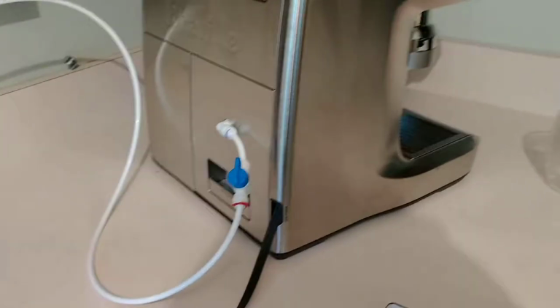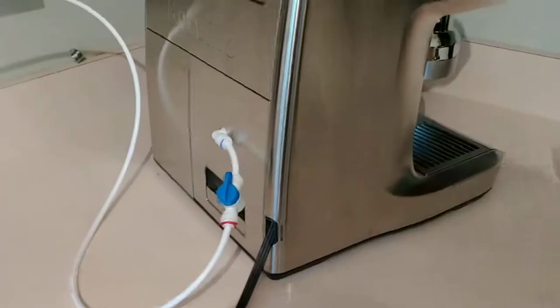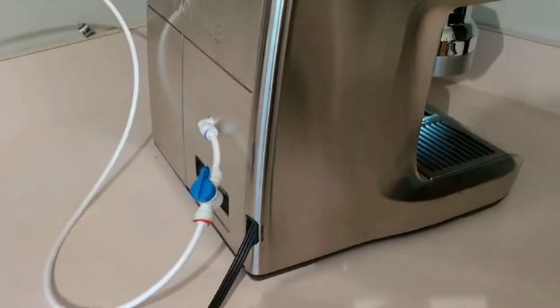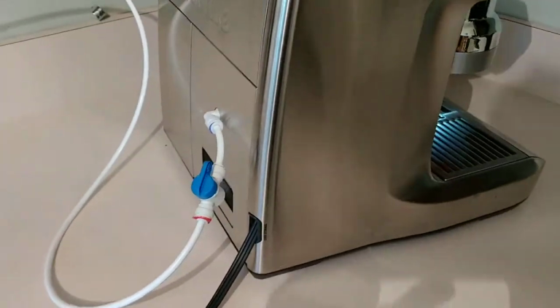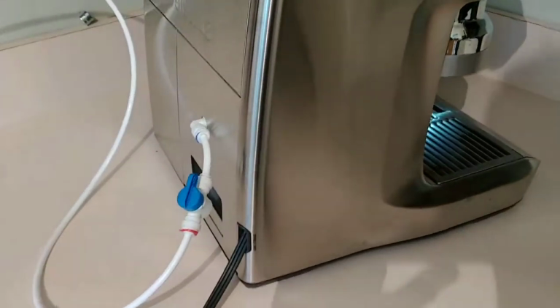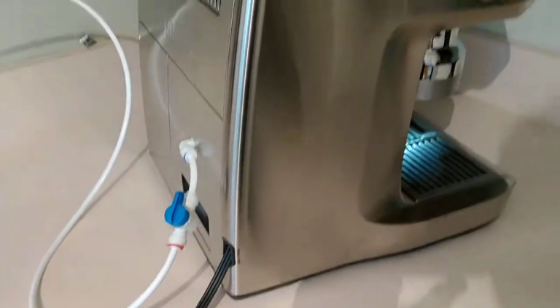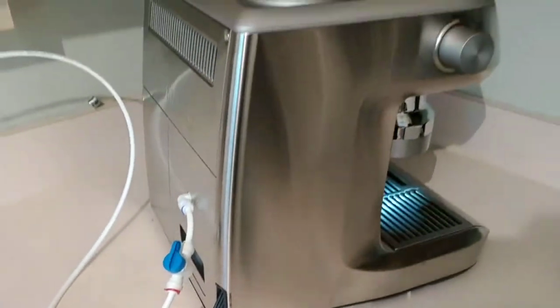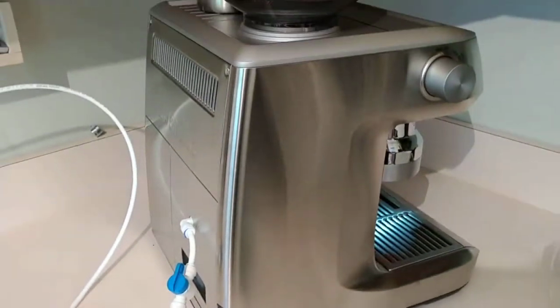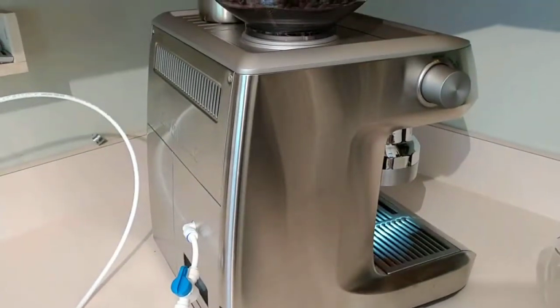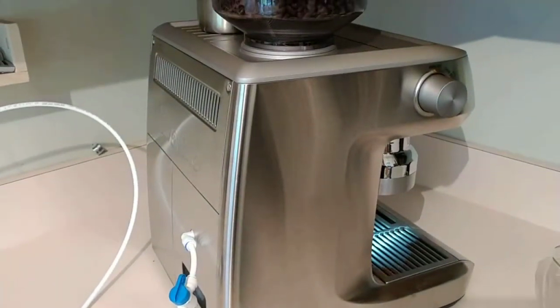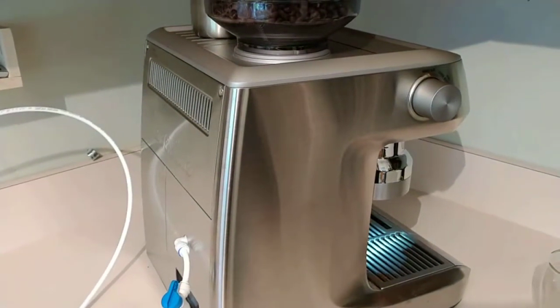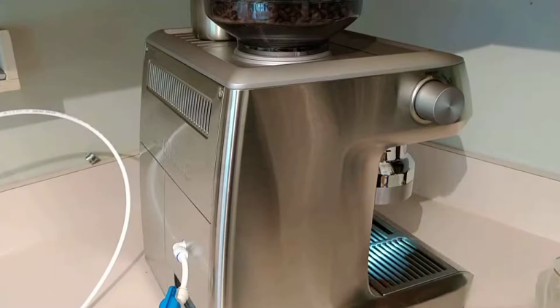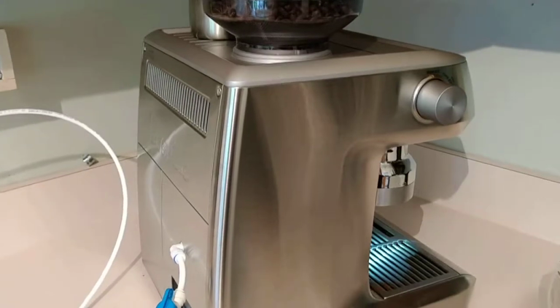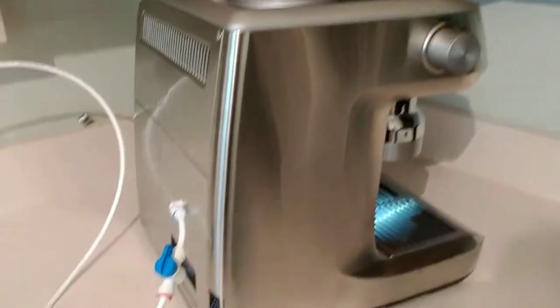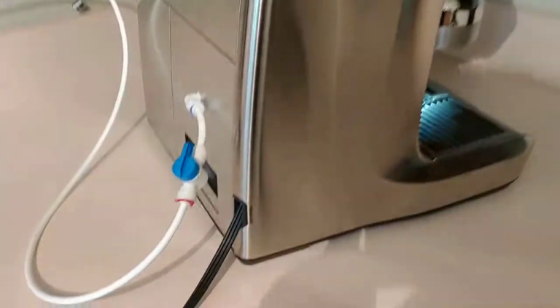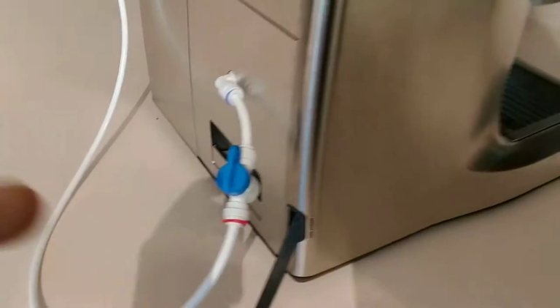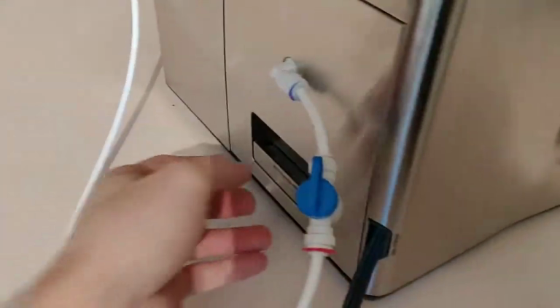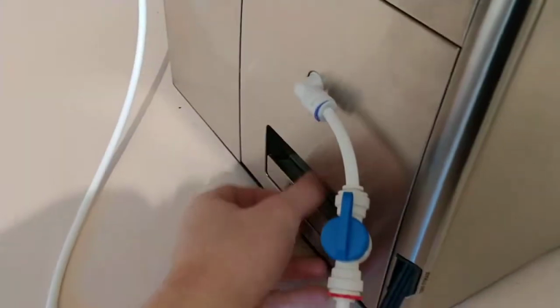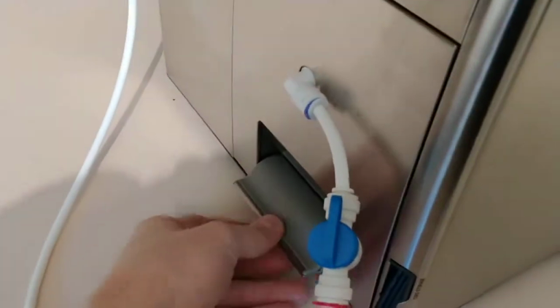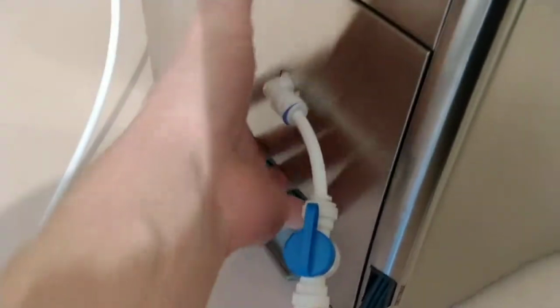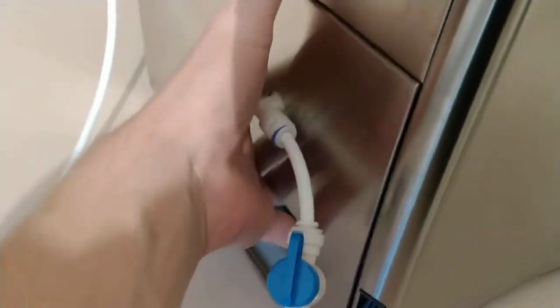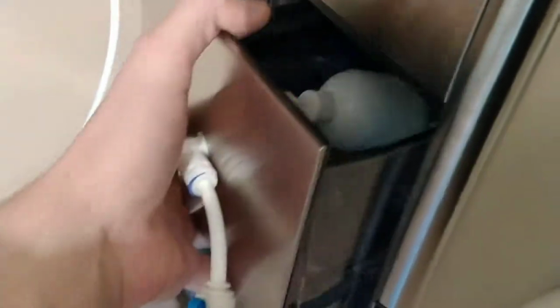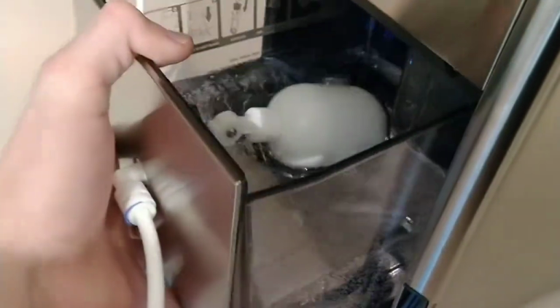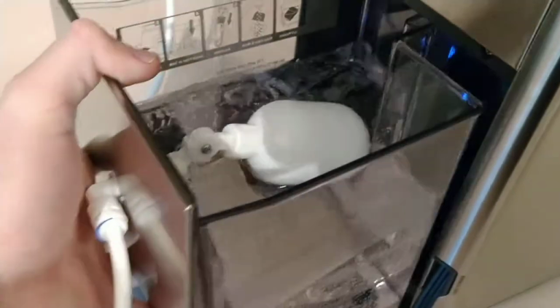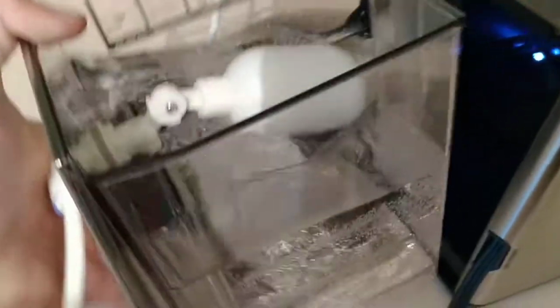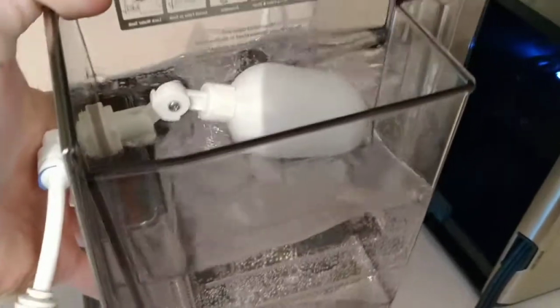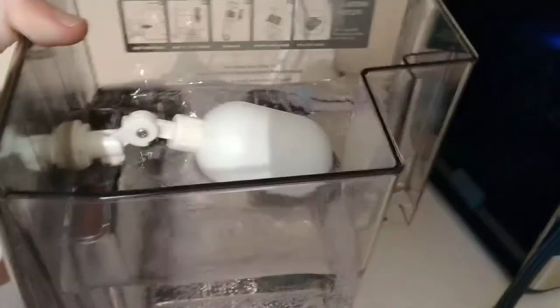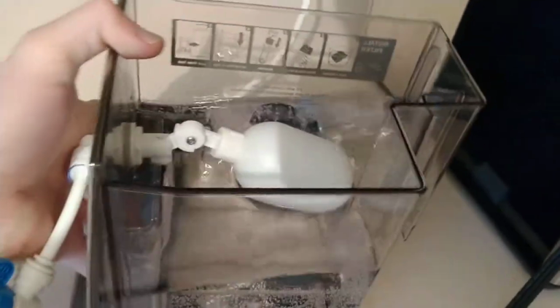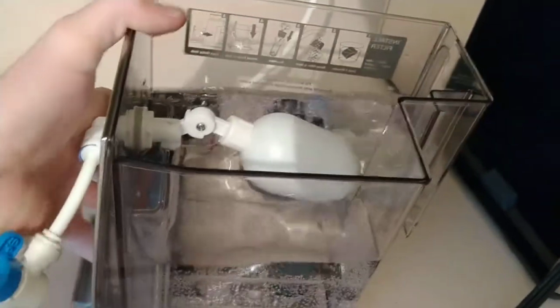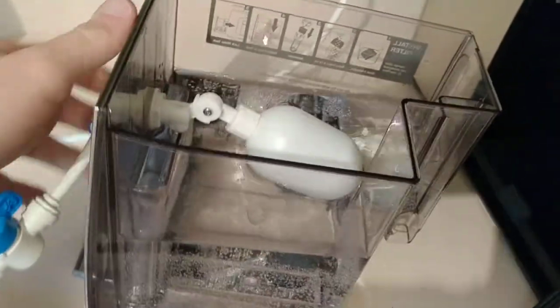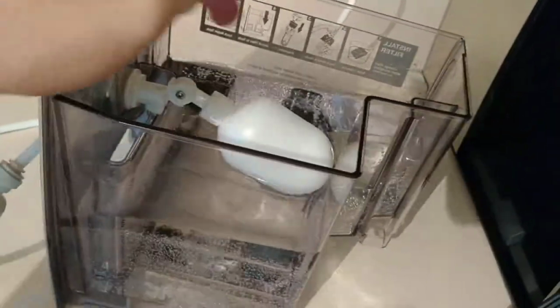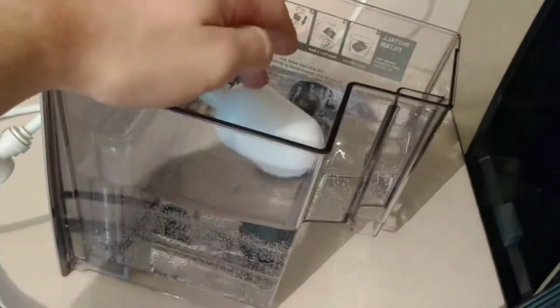This is my plumbed-in Breville Oracle, the BES980XL. And as you can see, I added a float valve to the water tank.